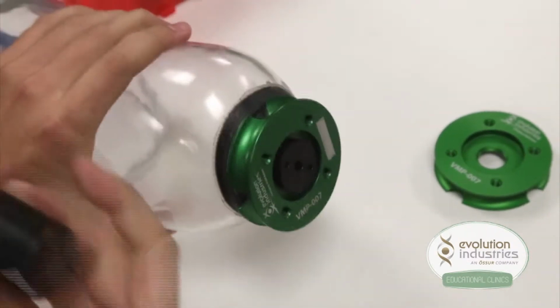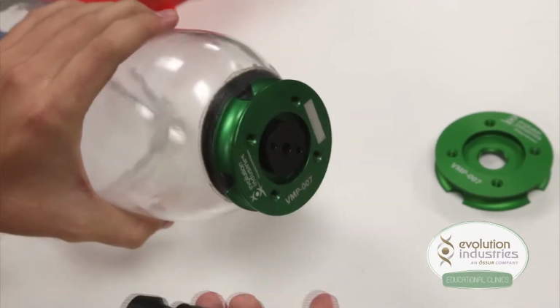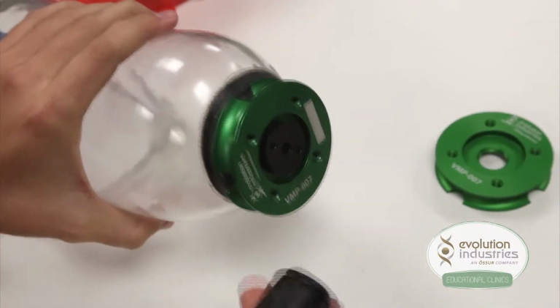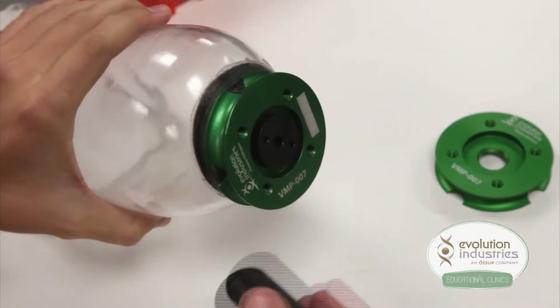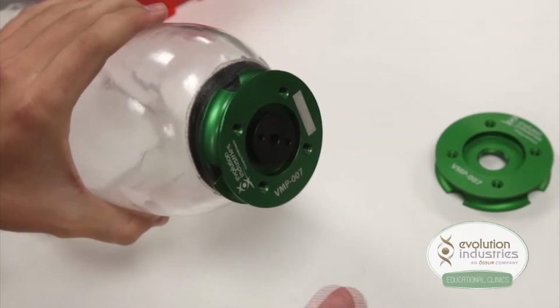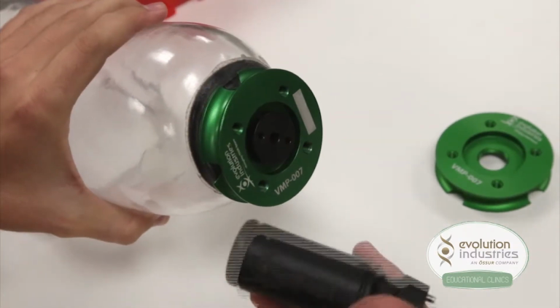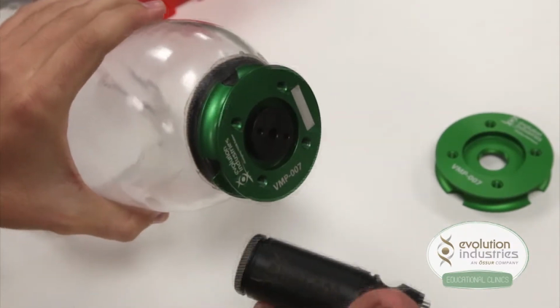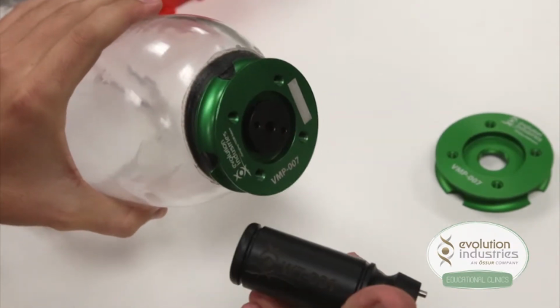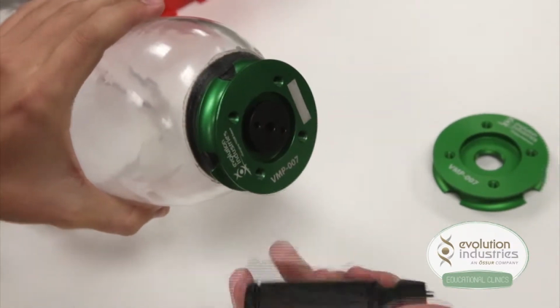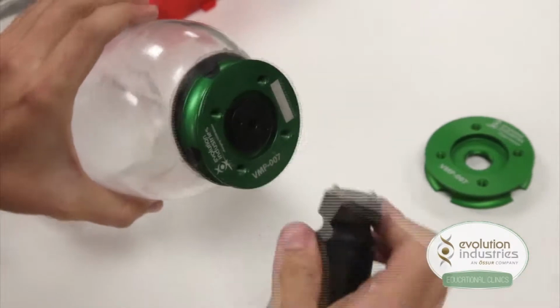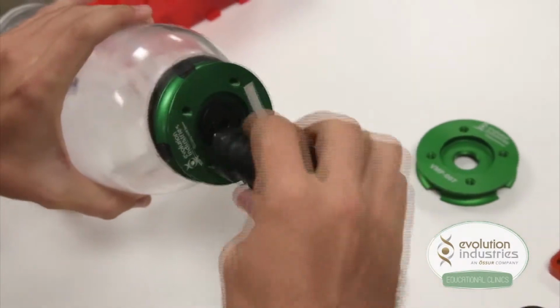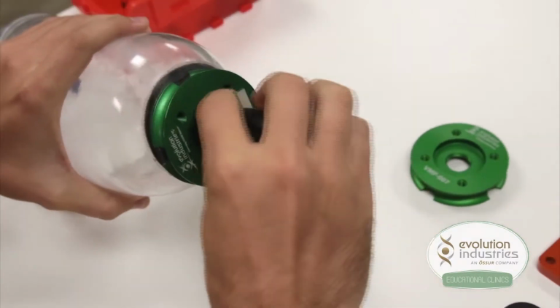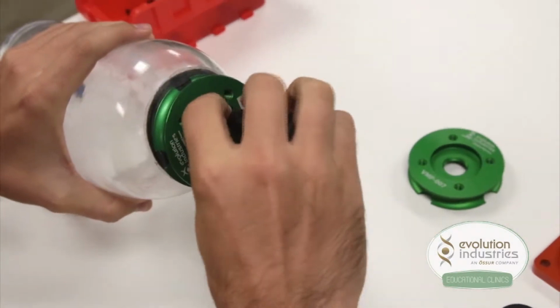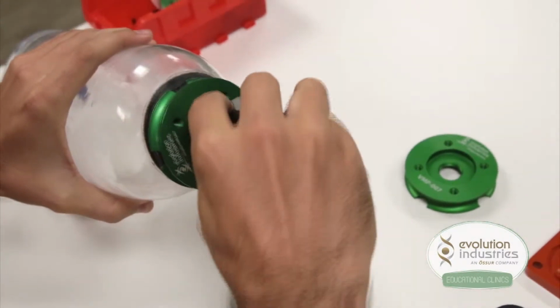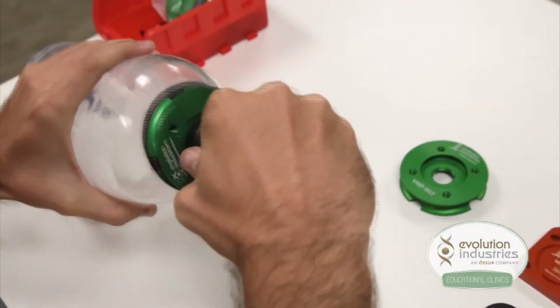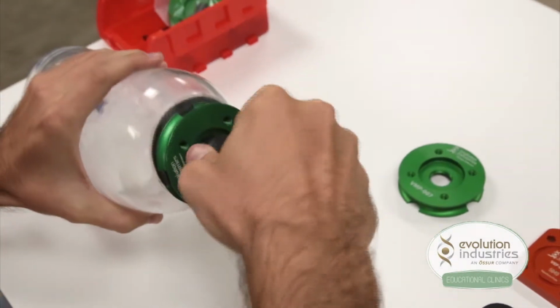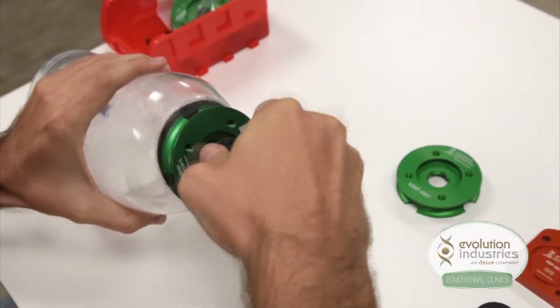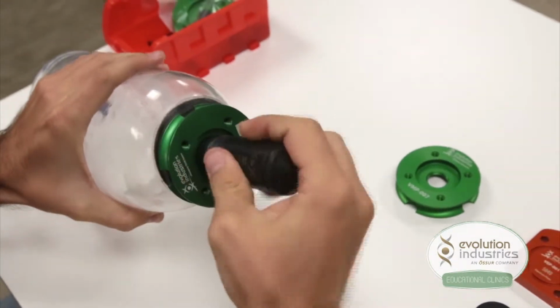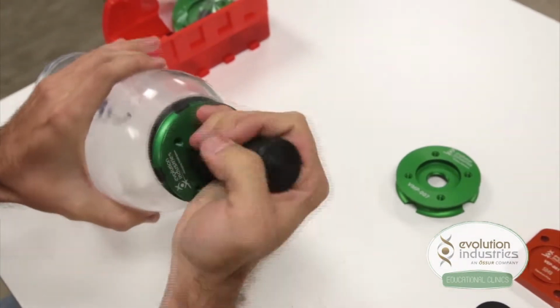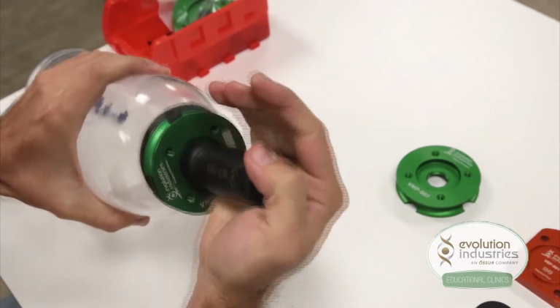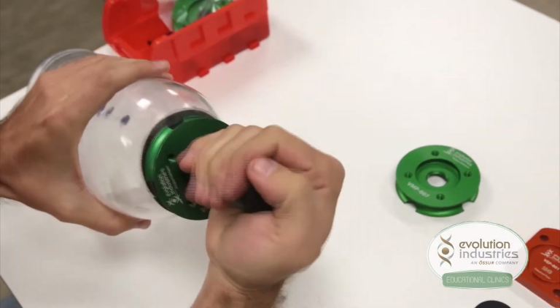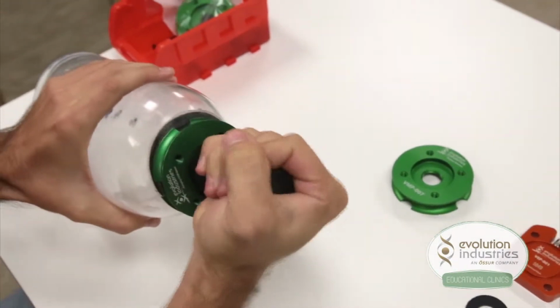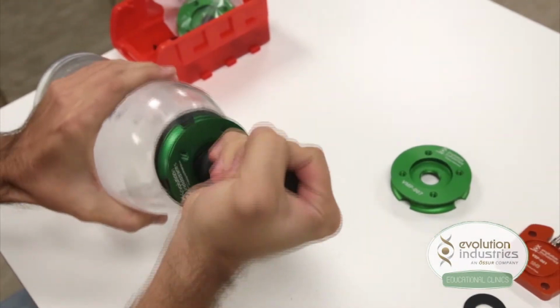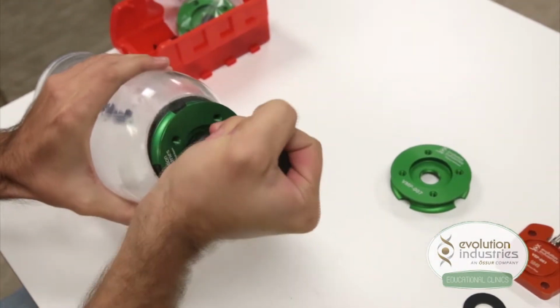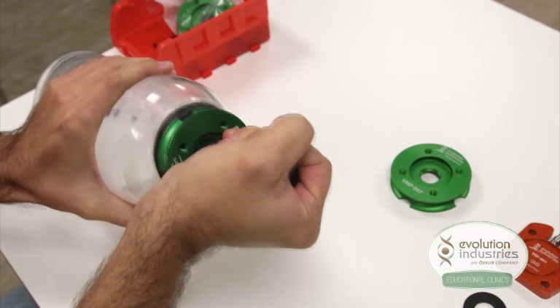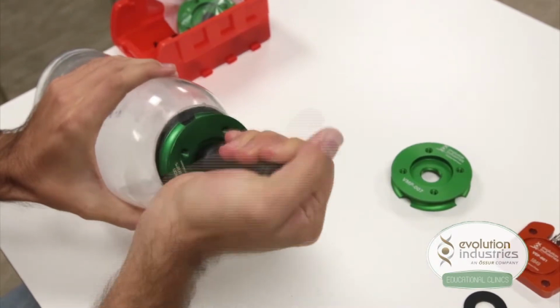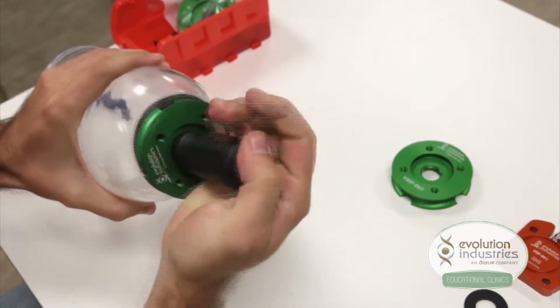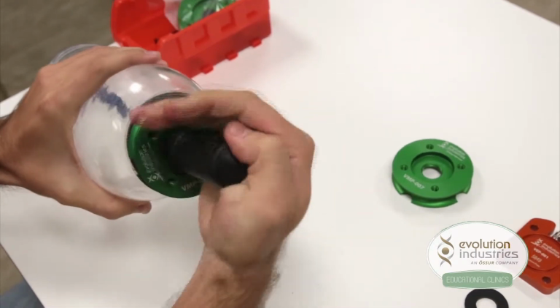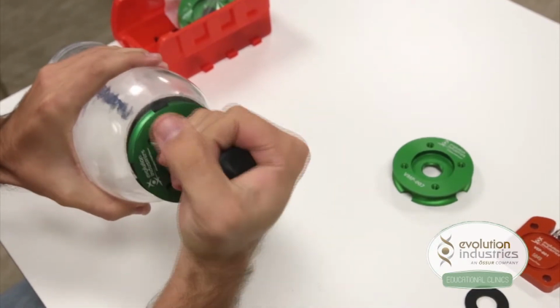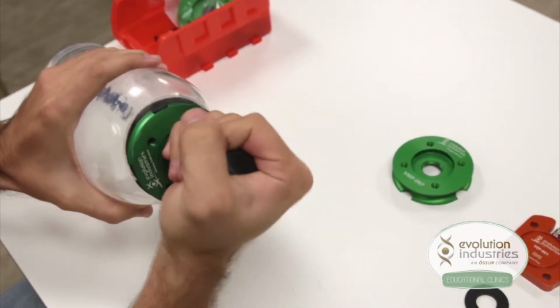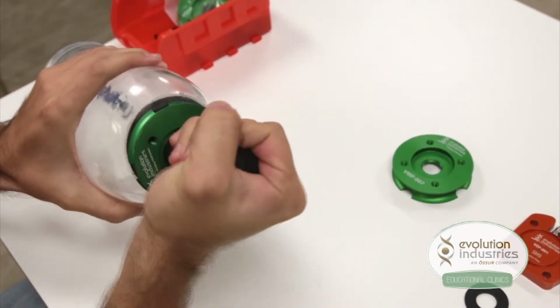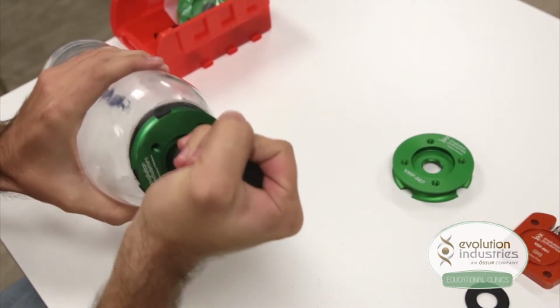Use your wrench tool, part number WT-001, to tighten the housing and ensure a good seal on the distal end of the socket. Be careful not to over-tighten.